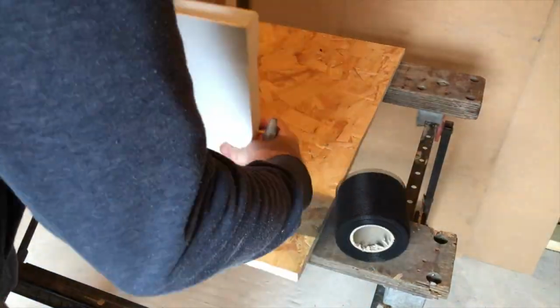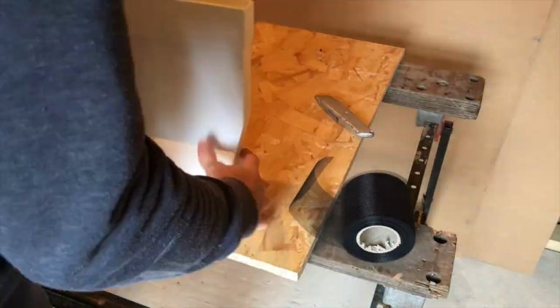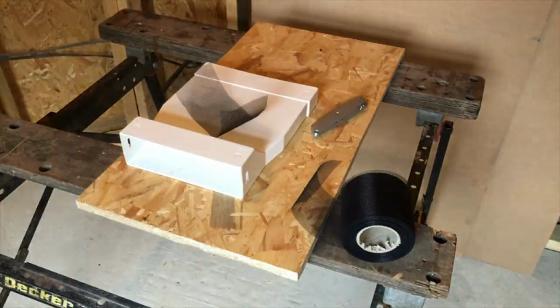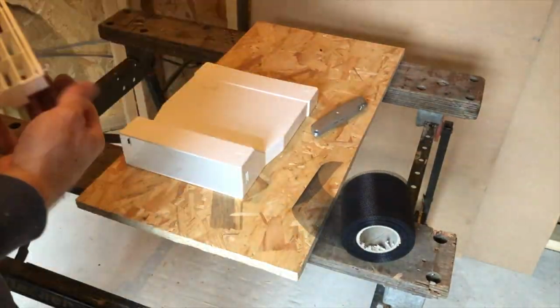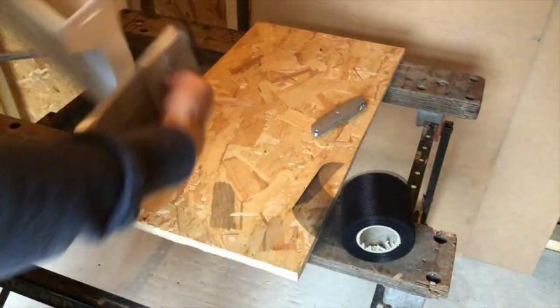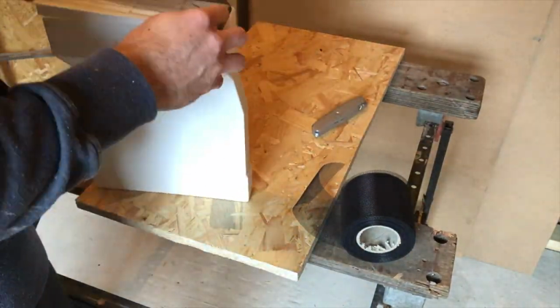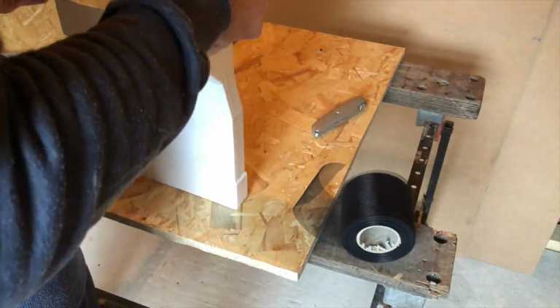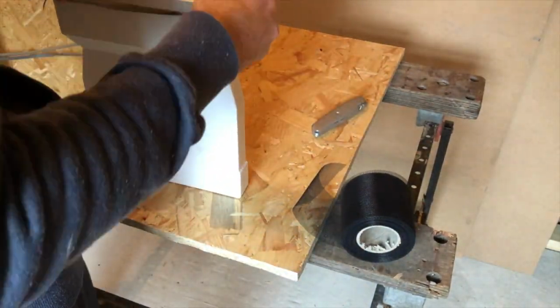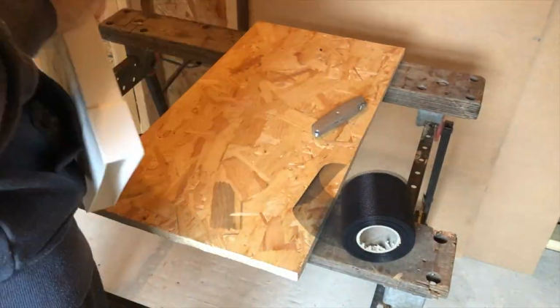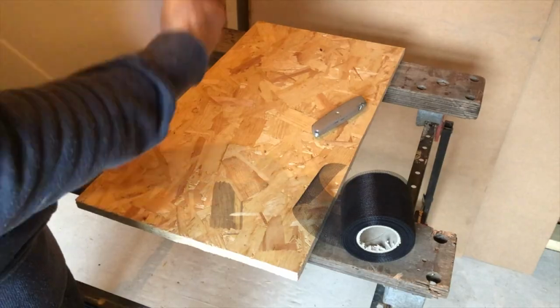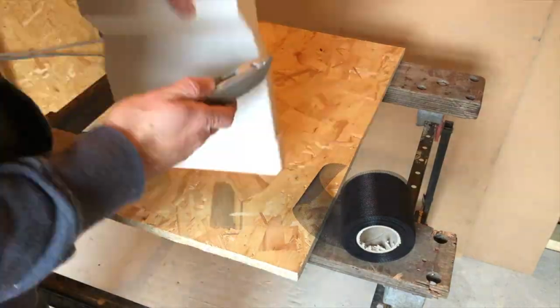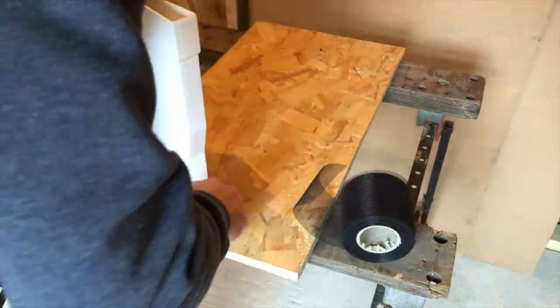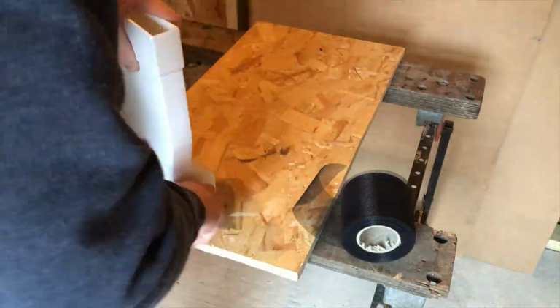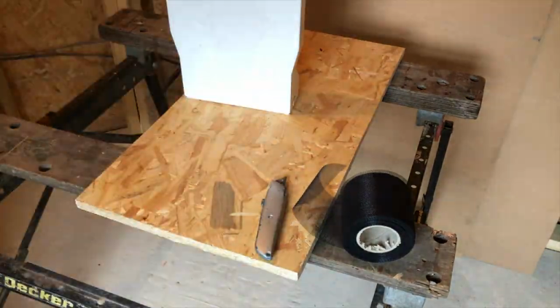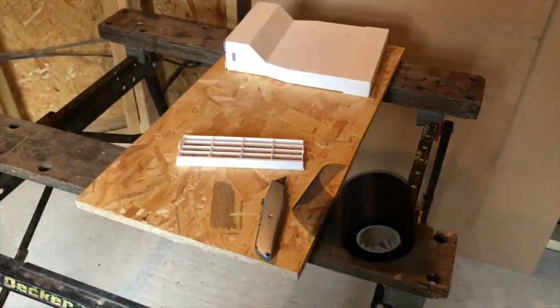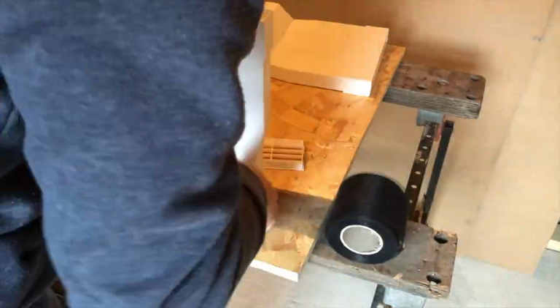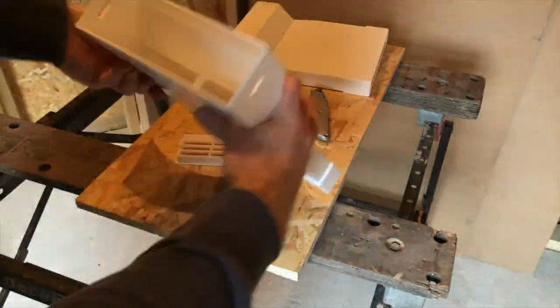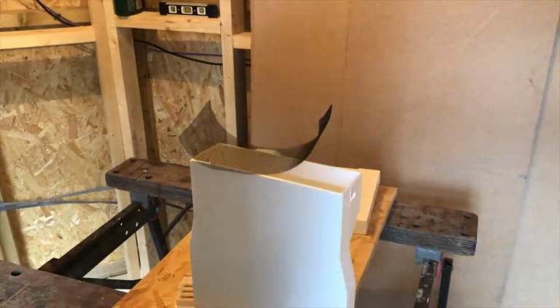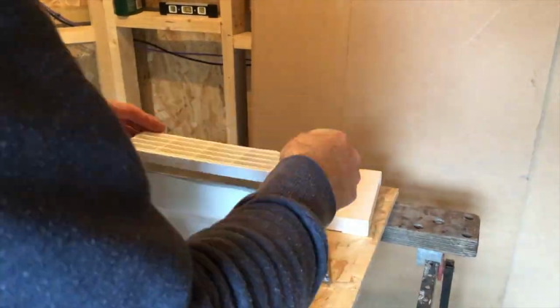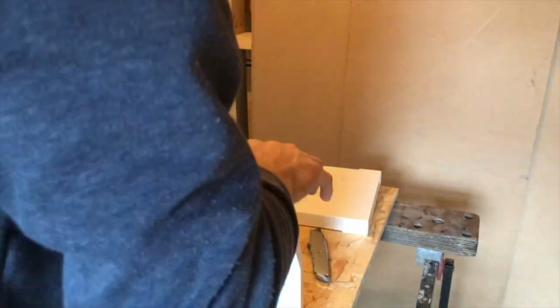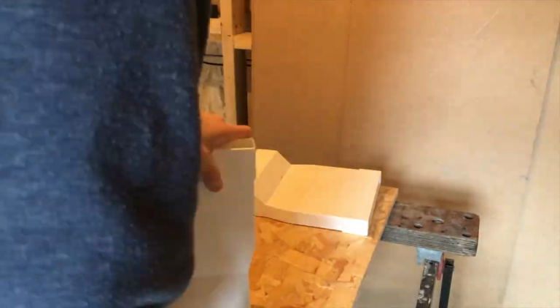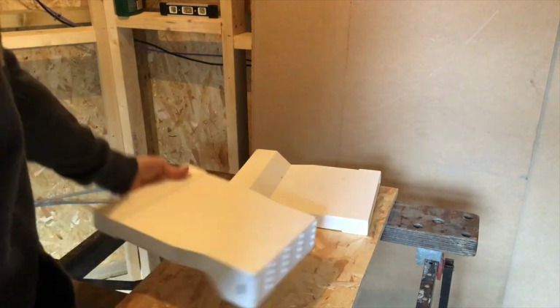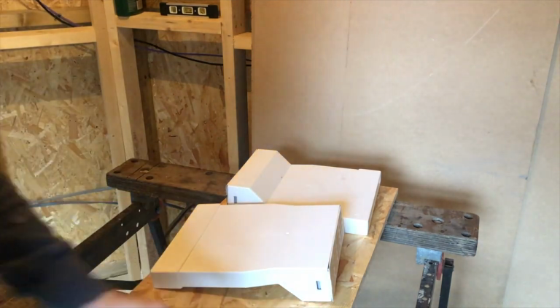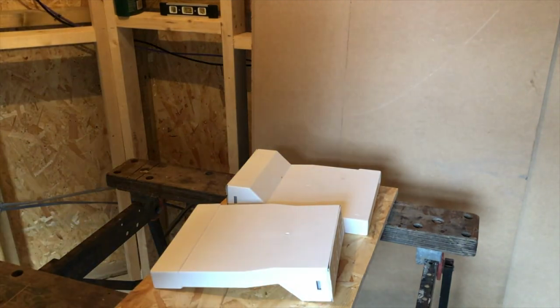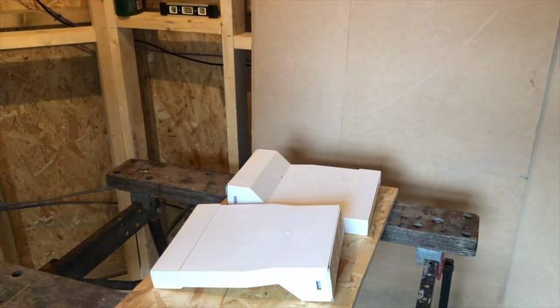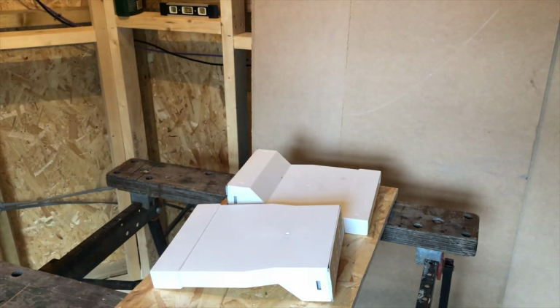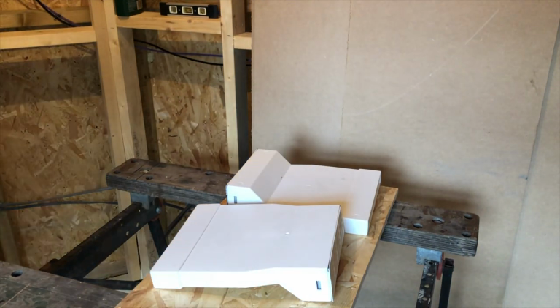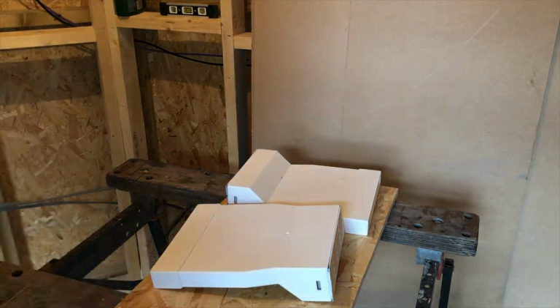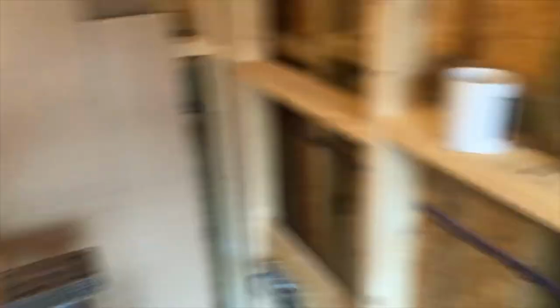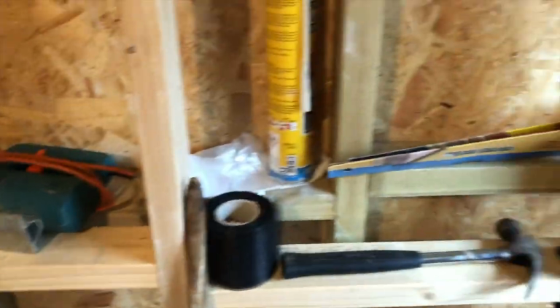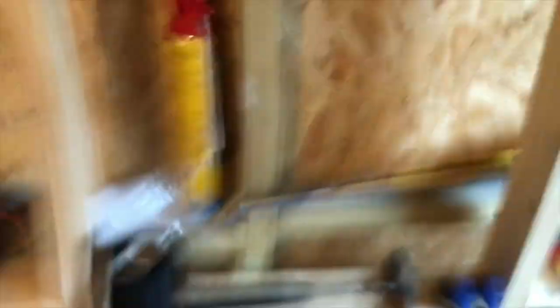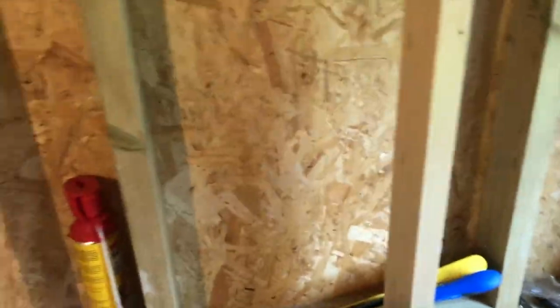I found that the air brick outlets had quite large gaps in them, so I decided to line it with some of the leftover vent mesh which is used at the bottom of the cladding, to help stop any large bugs and flies from getting inside the ventilation system.